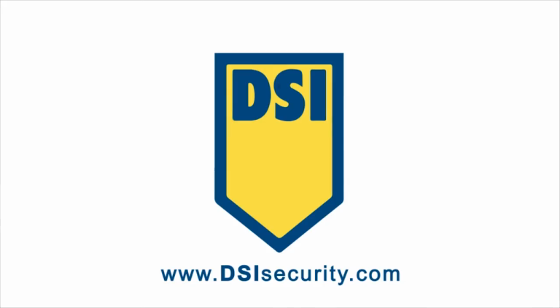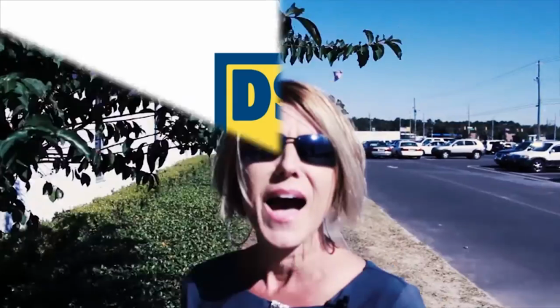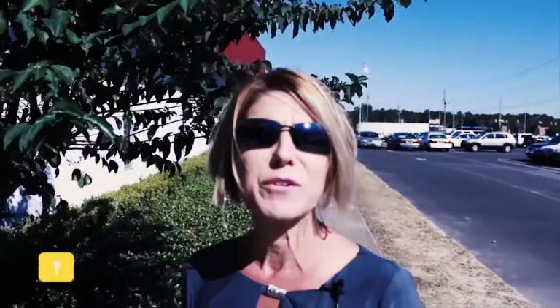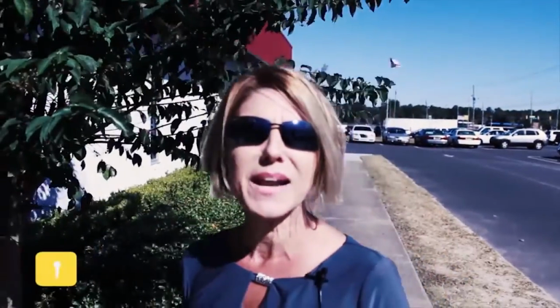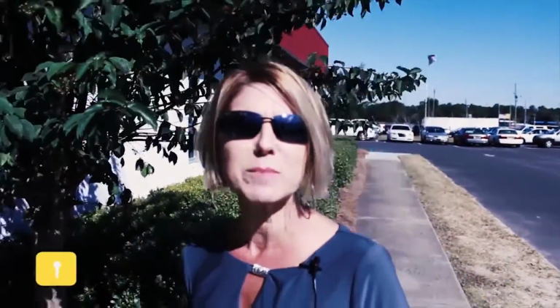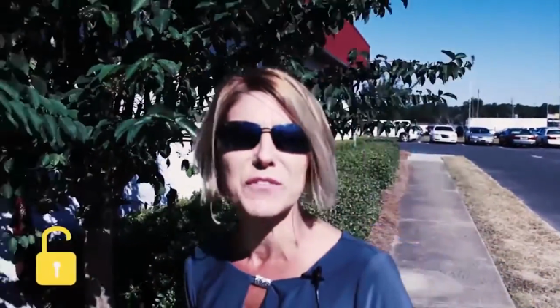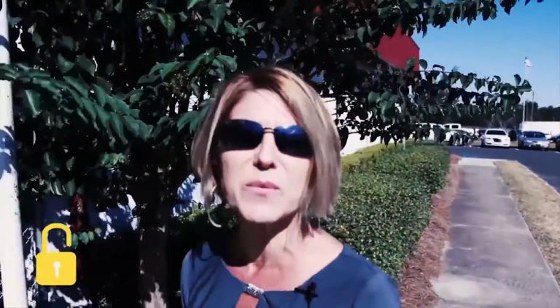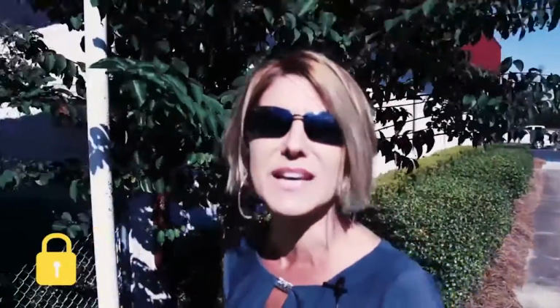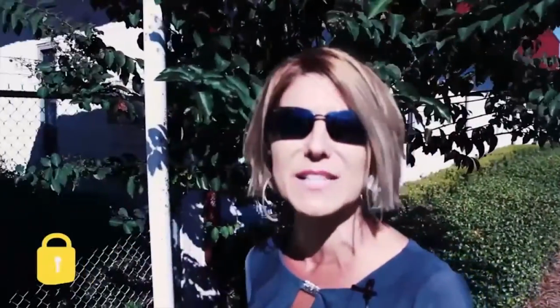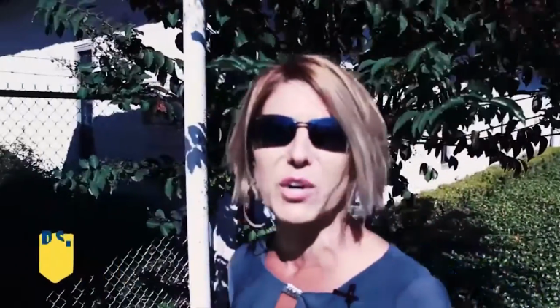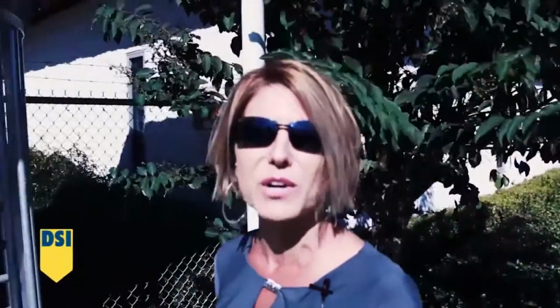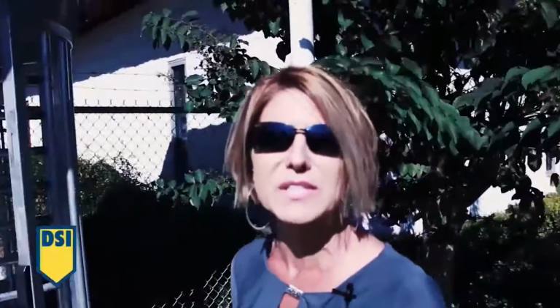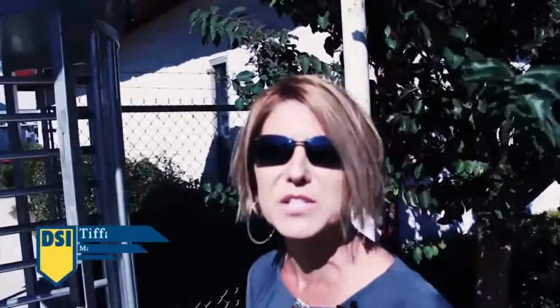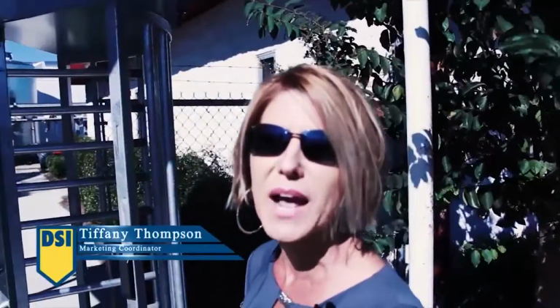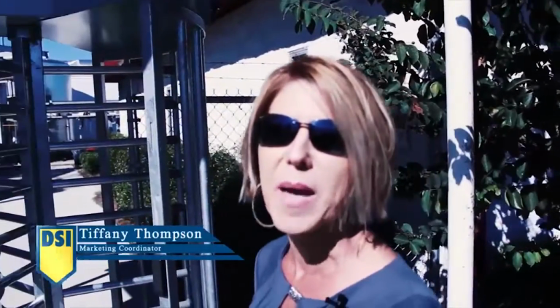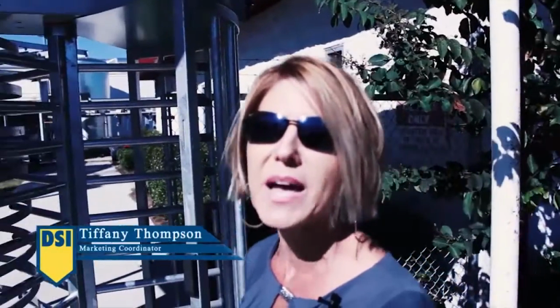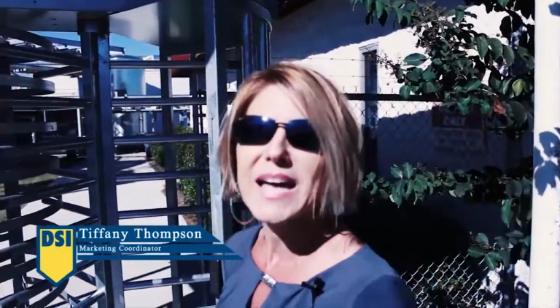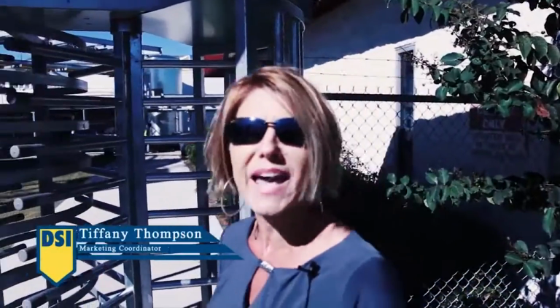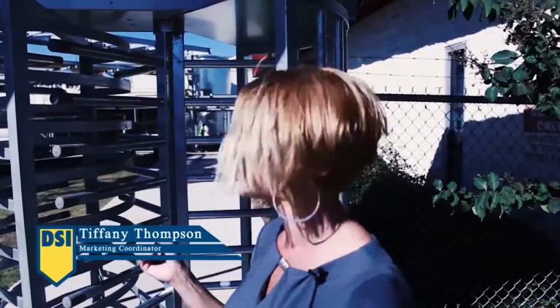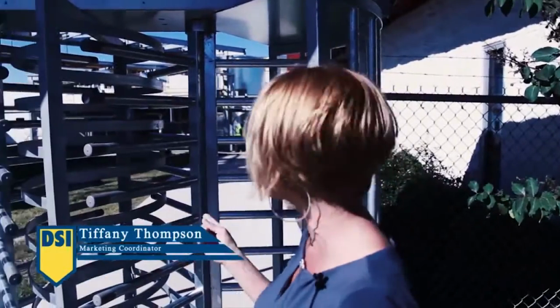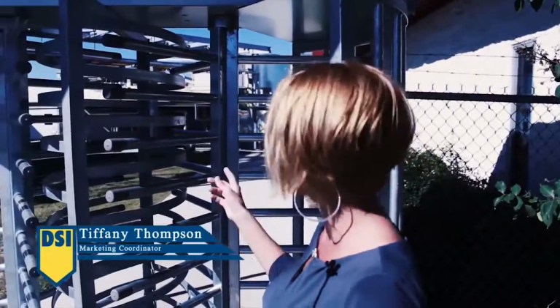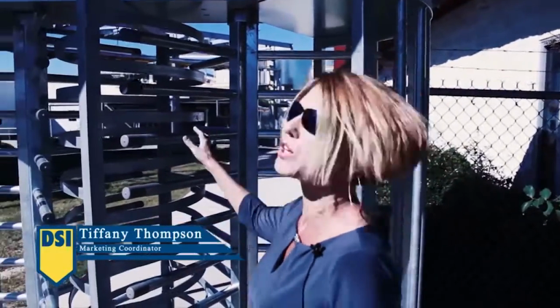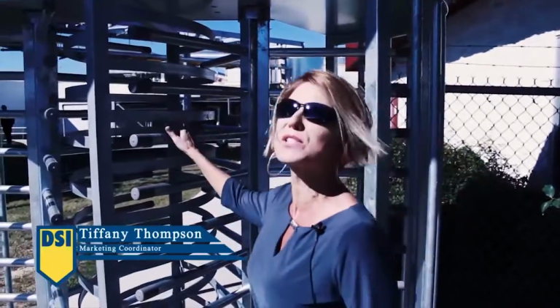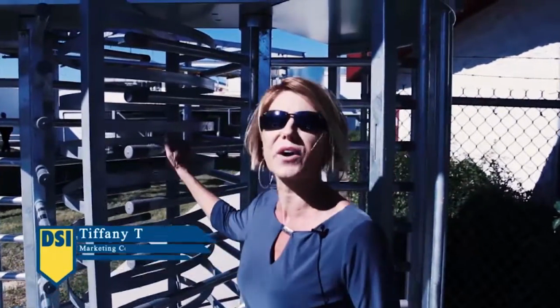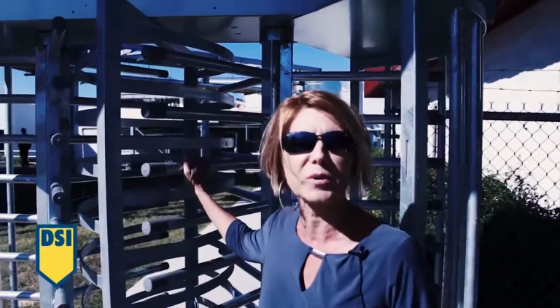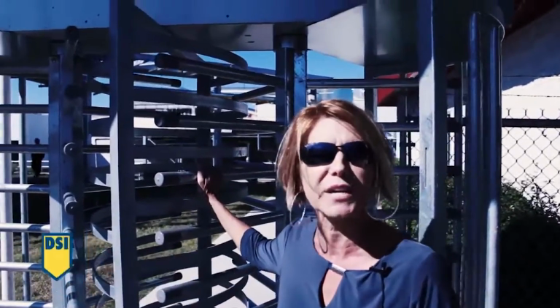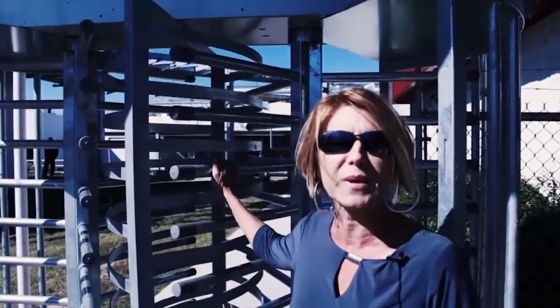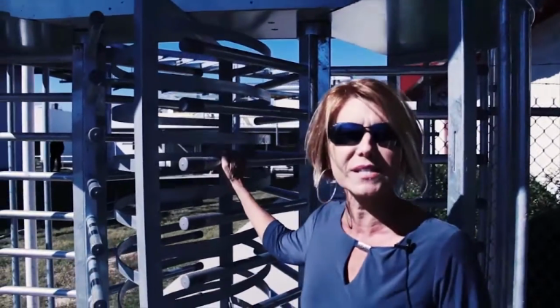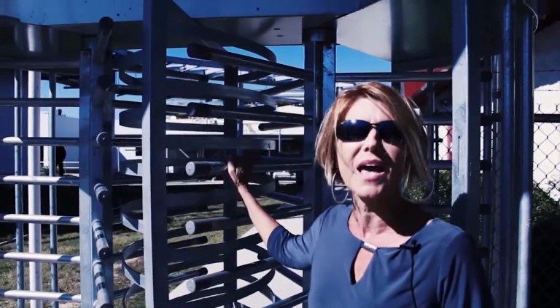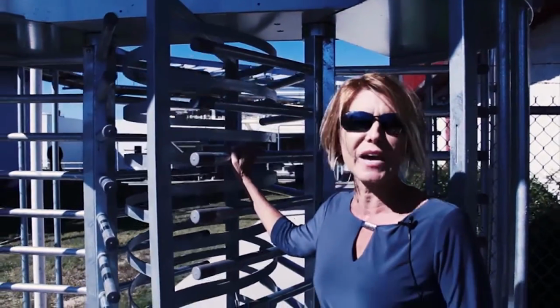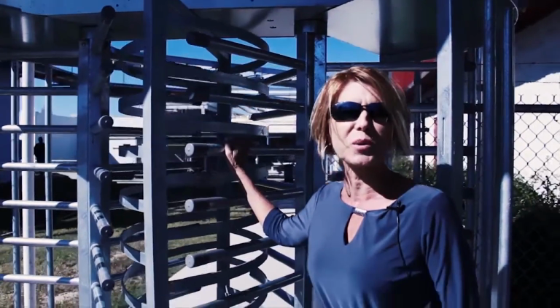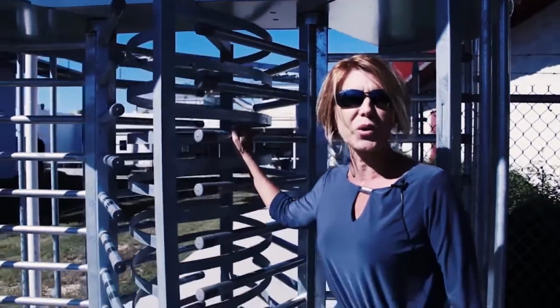Hi everybody, I'm Tiffany with DSI Security Services in Dothan, Alabama, and today I want to show you how this turnstile can help protect your business and your employees.